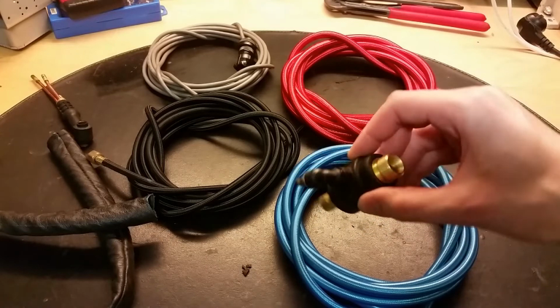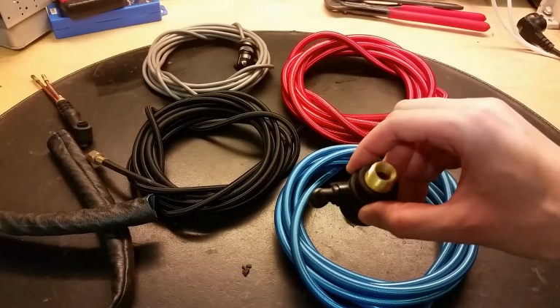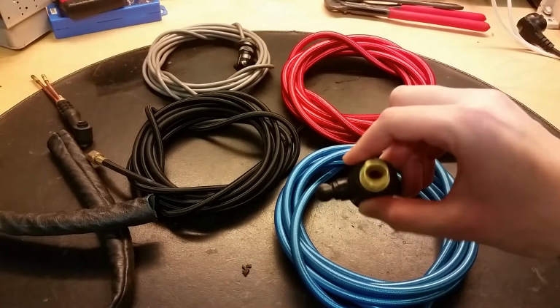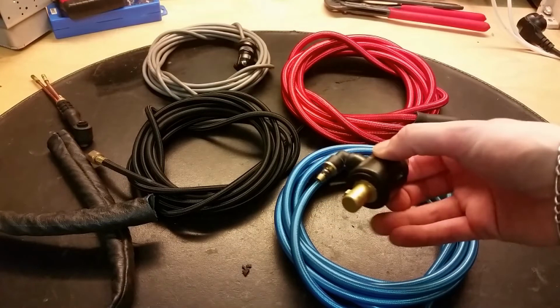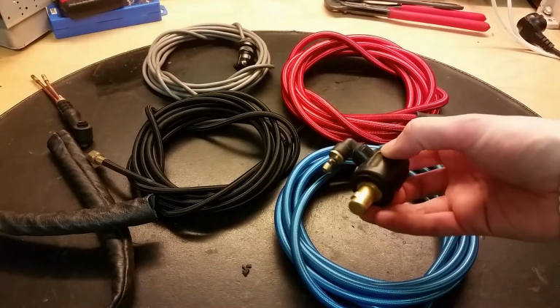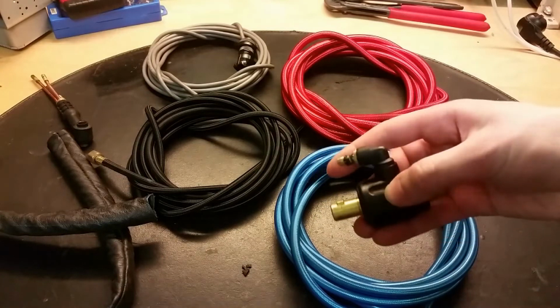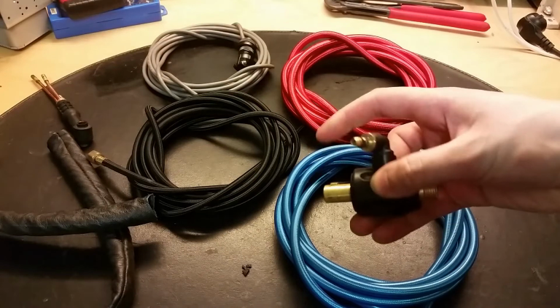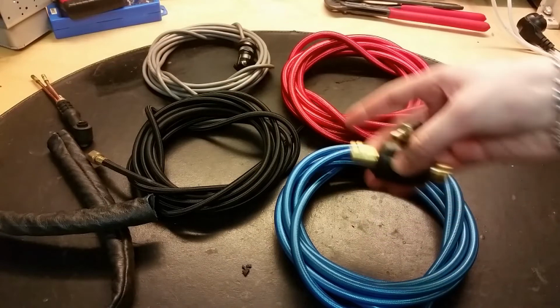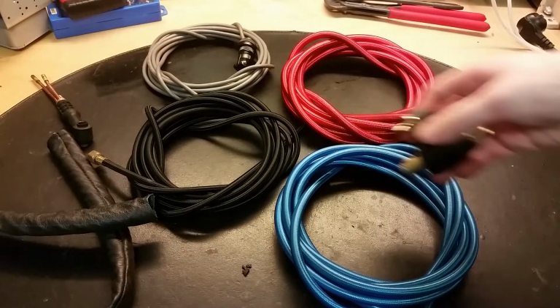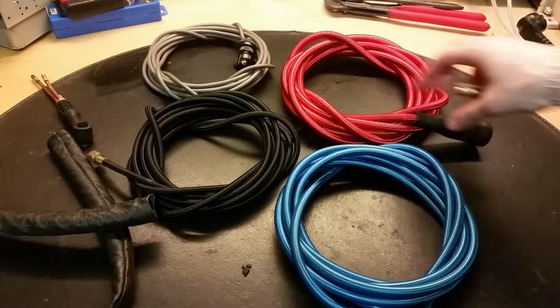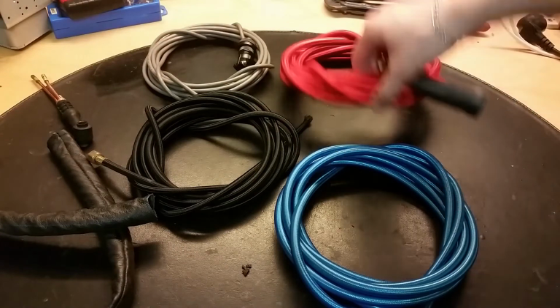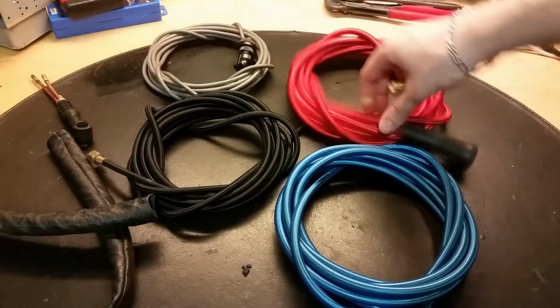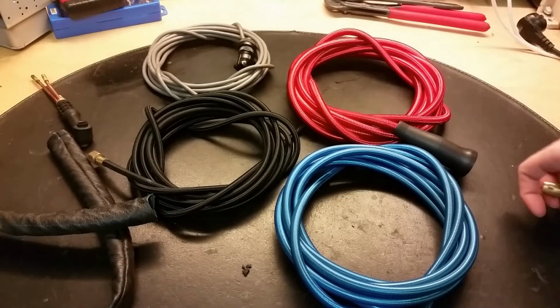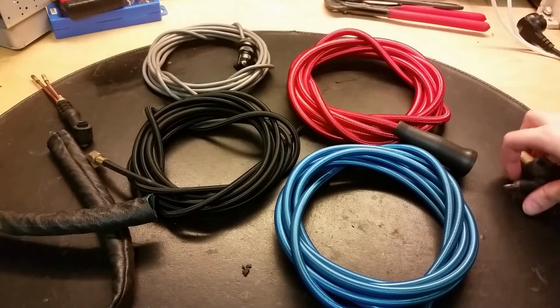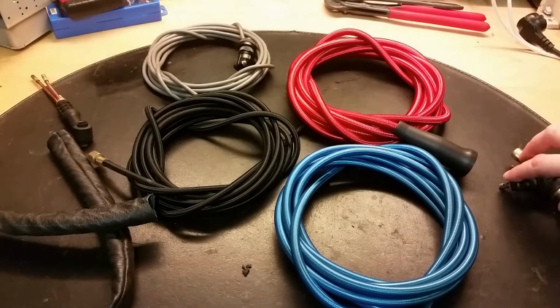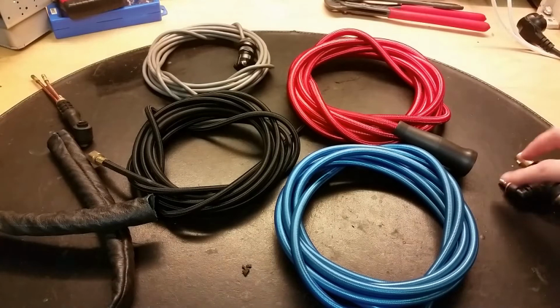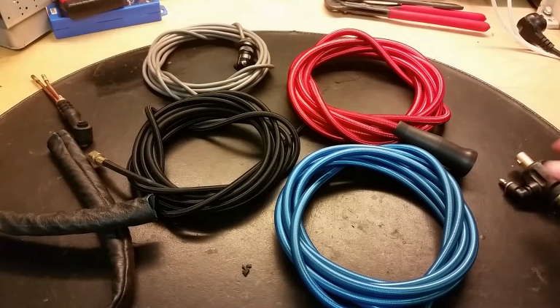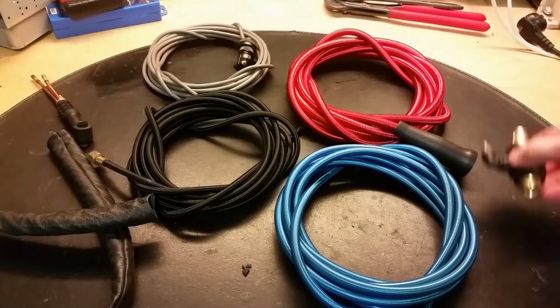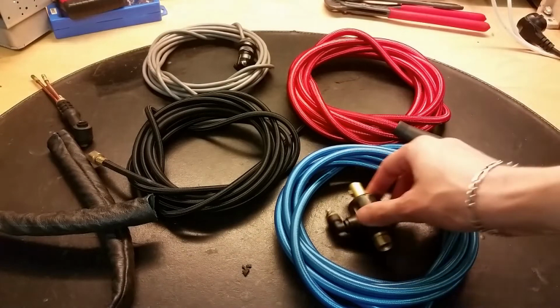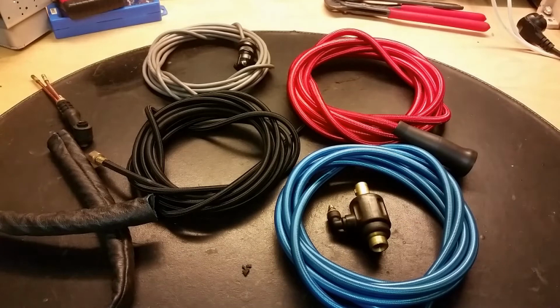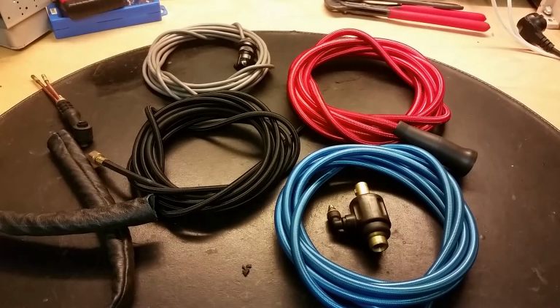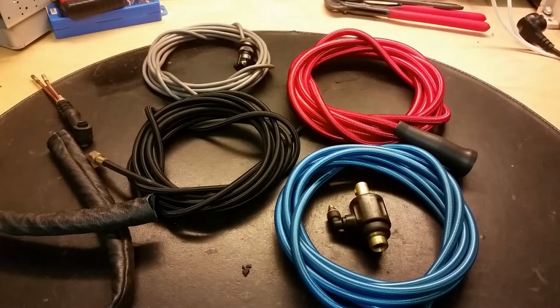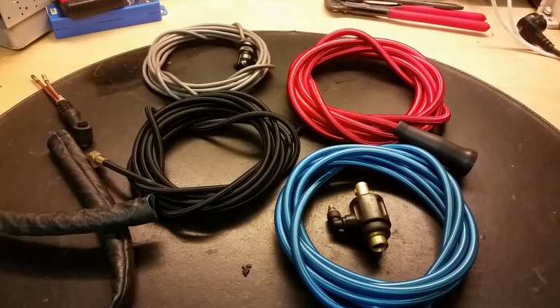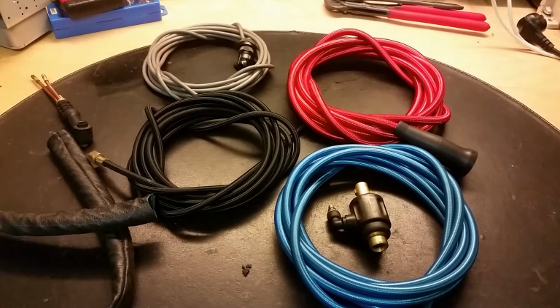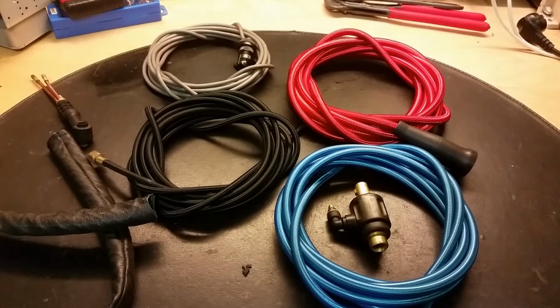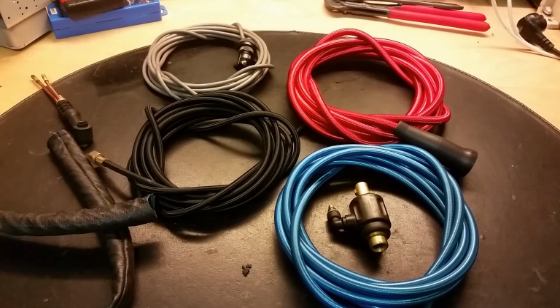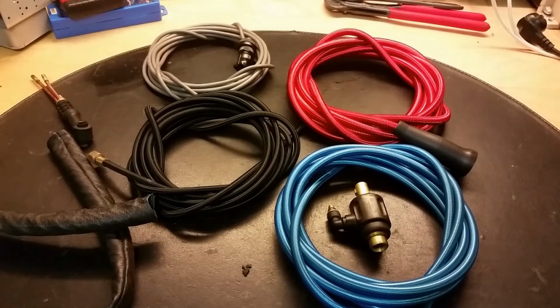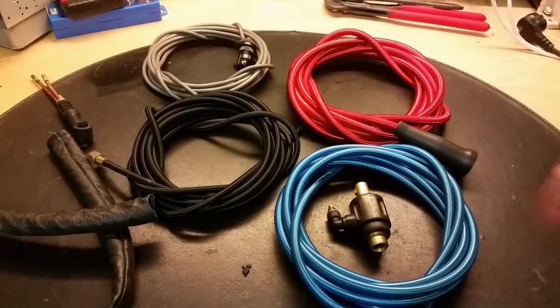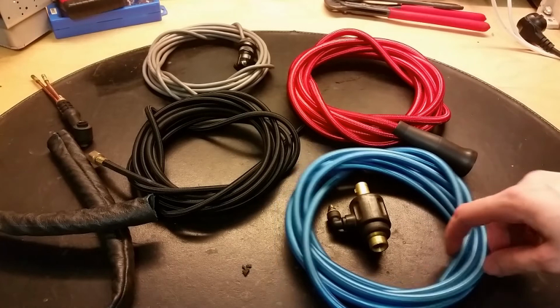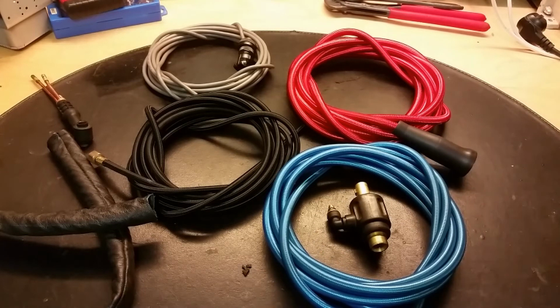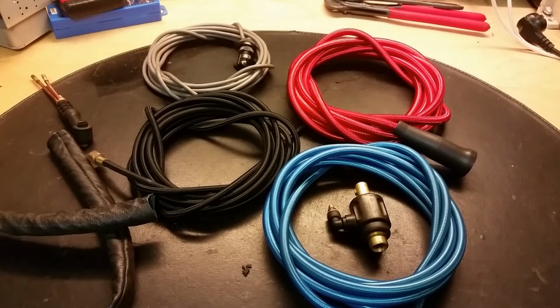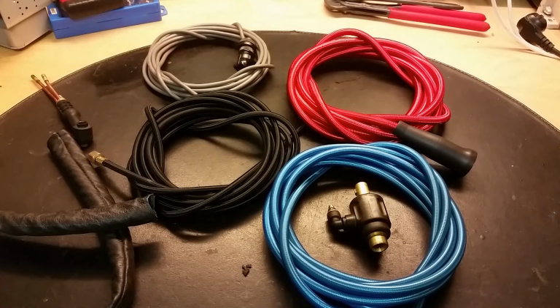And here we got this injector that injects water in this cable here. Hope you found this video interesting. Thanks so much, Inge.